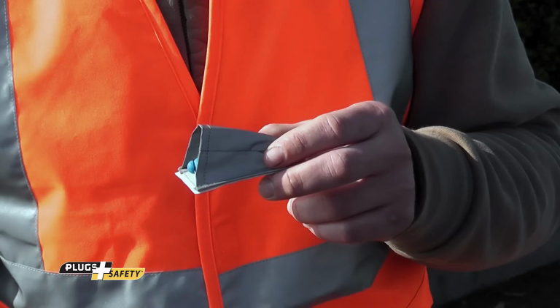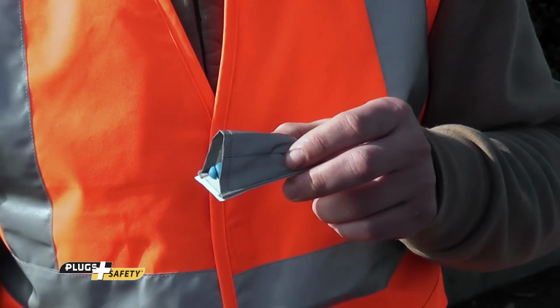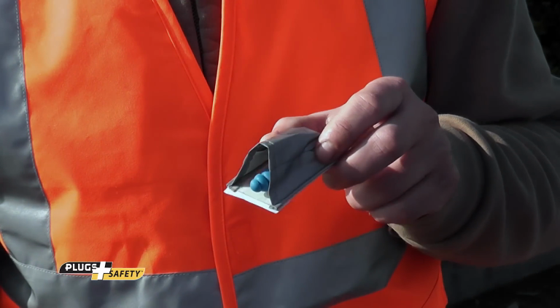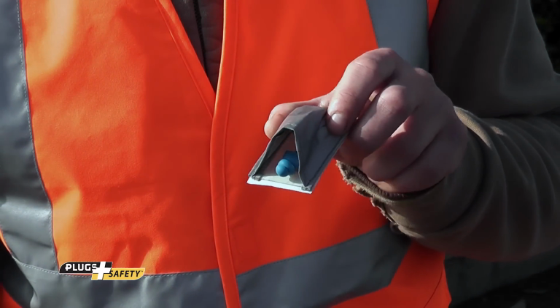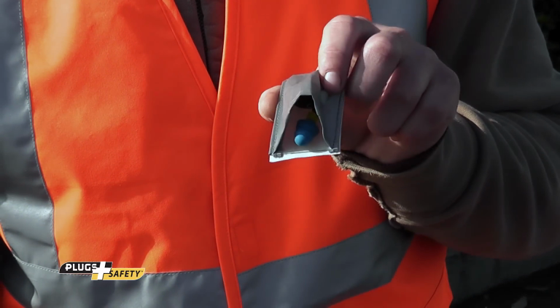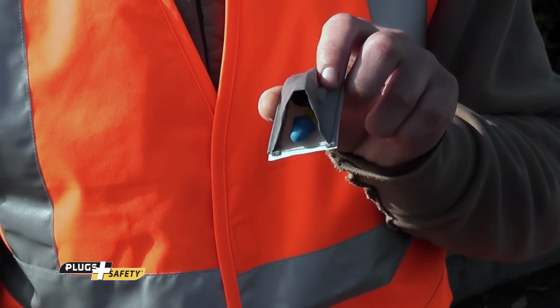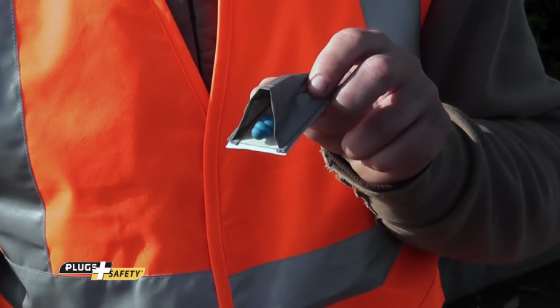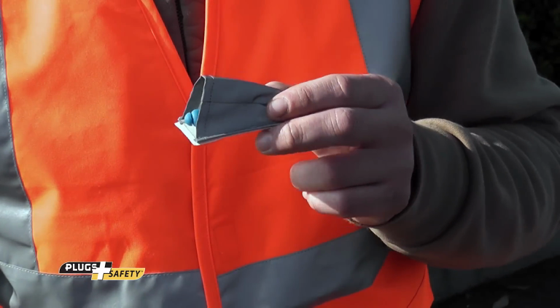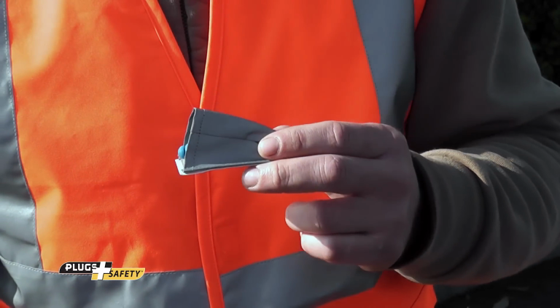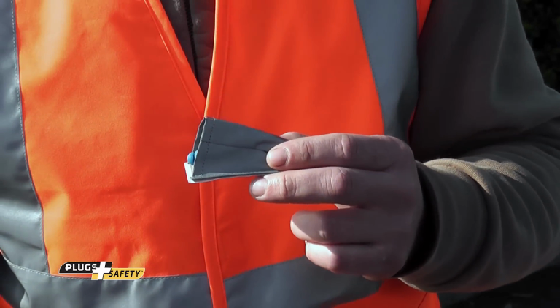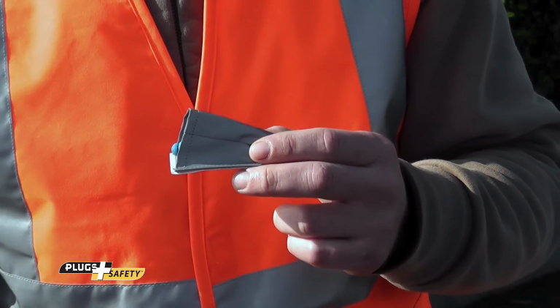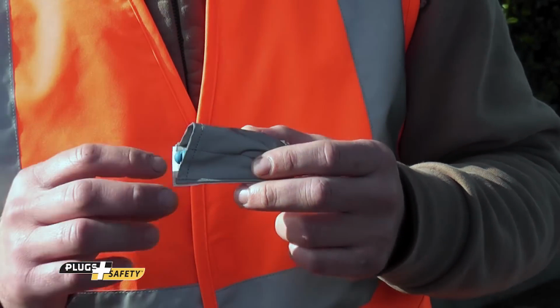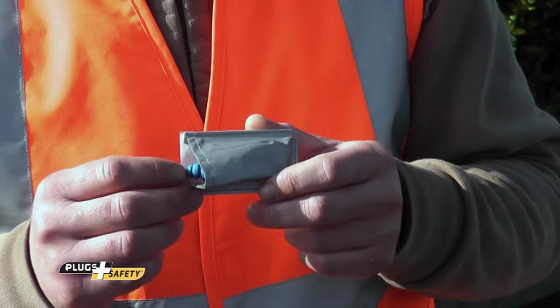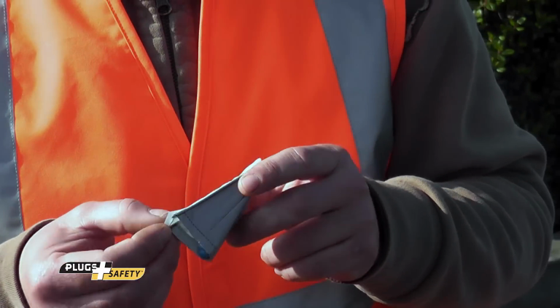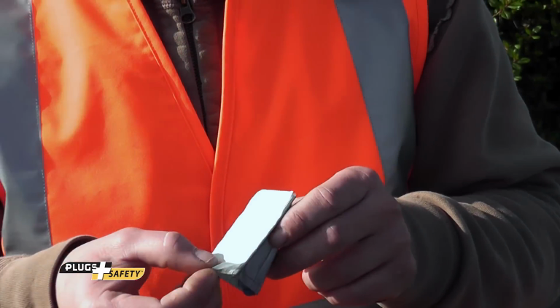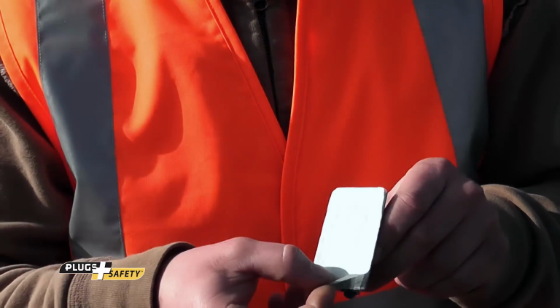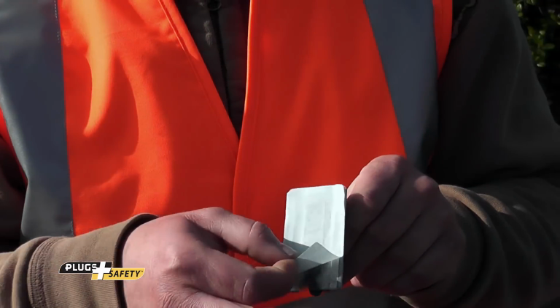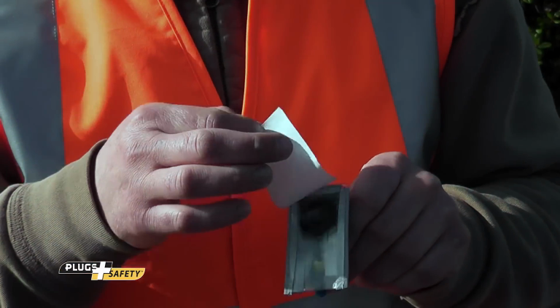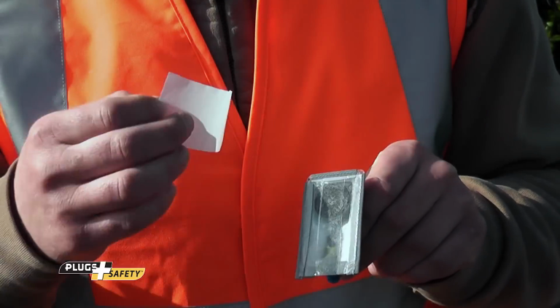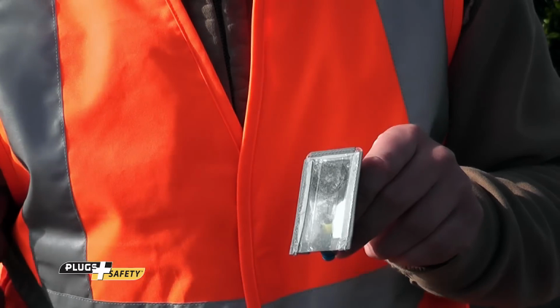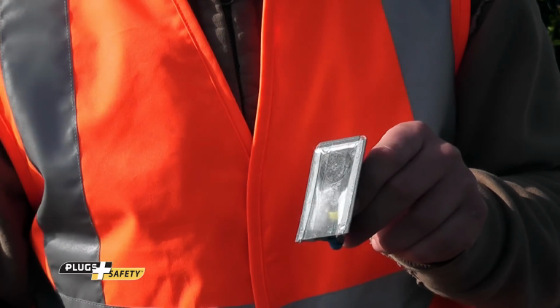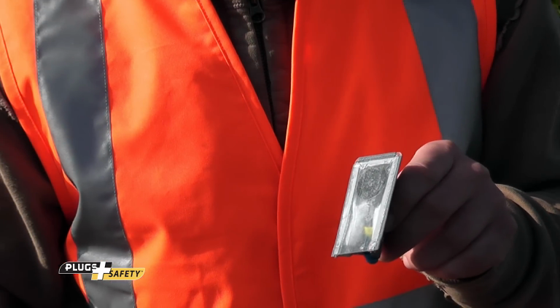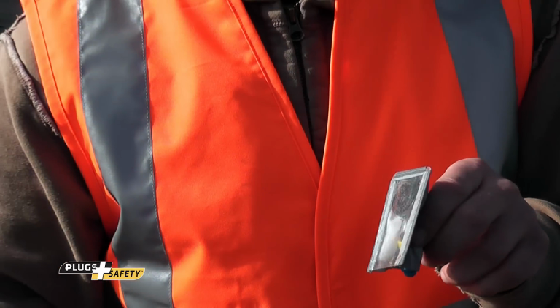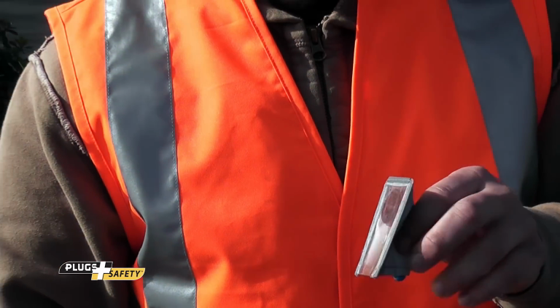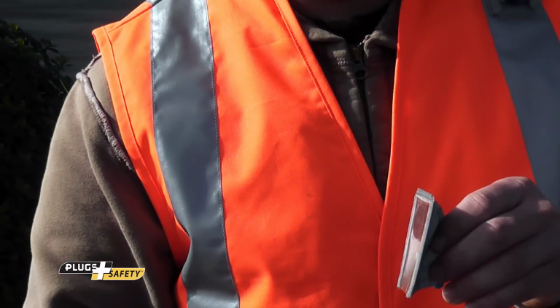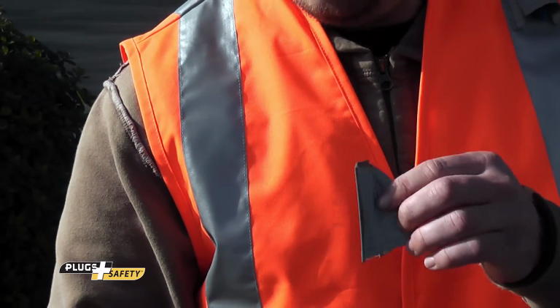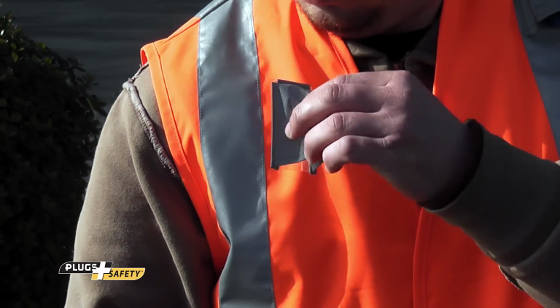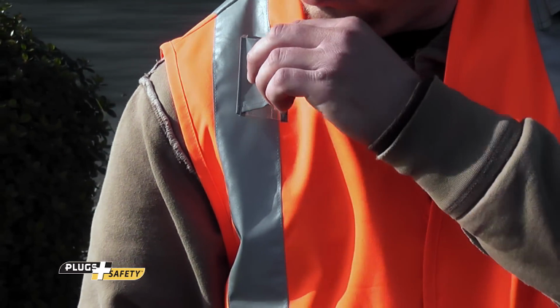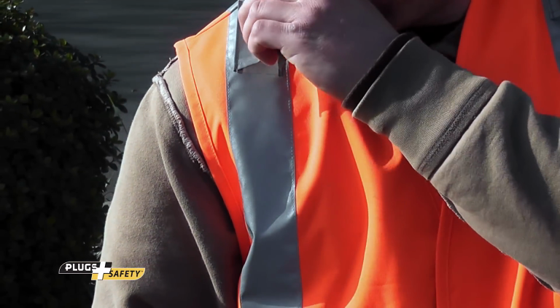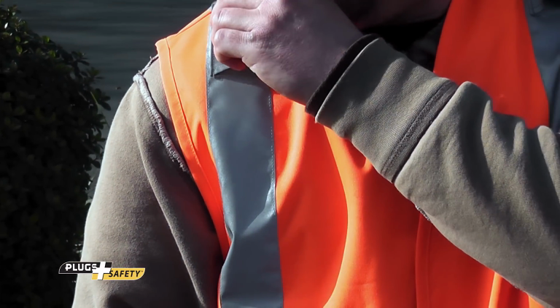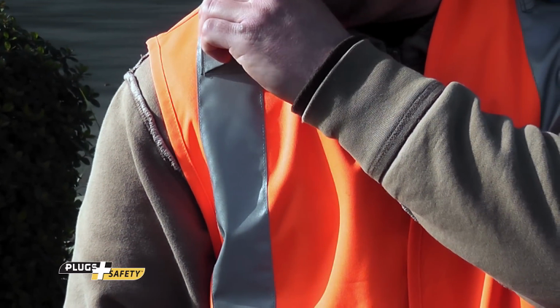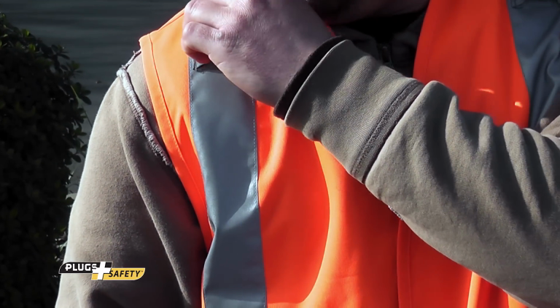Plugs pockets attach to virtually any safety vest. Simply remove the adhesive backing and press the plugs pocket near the shoulder on the reflective surface.